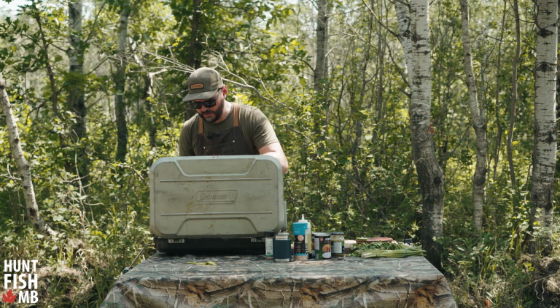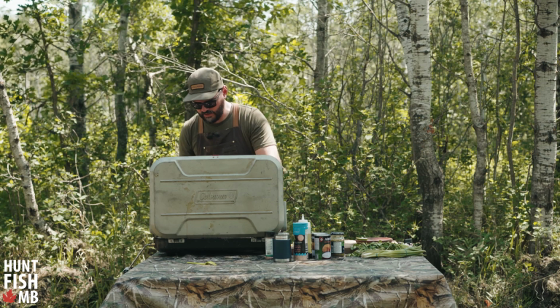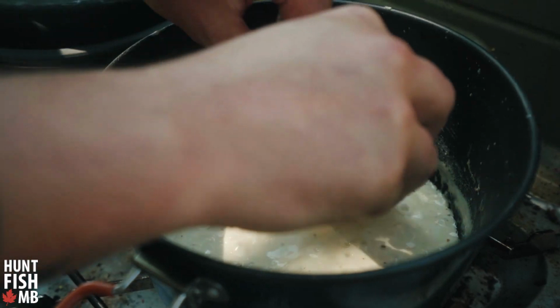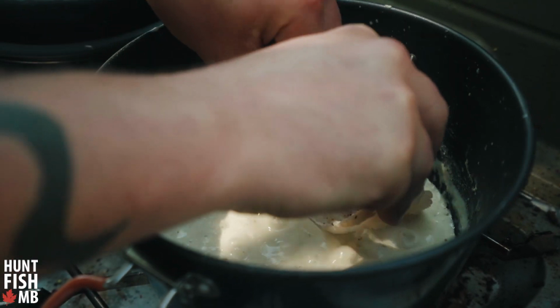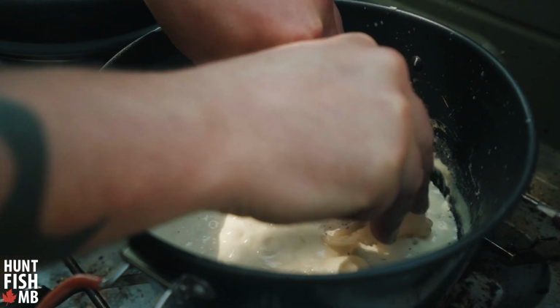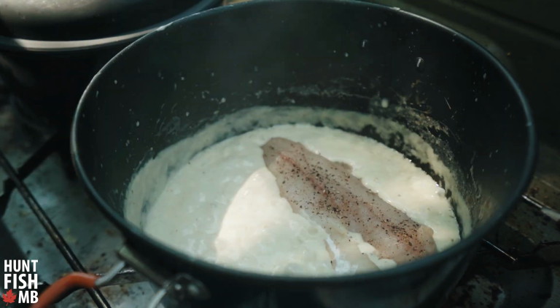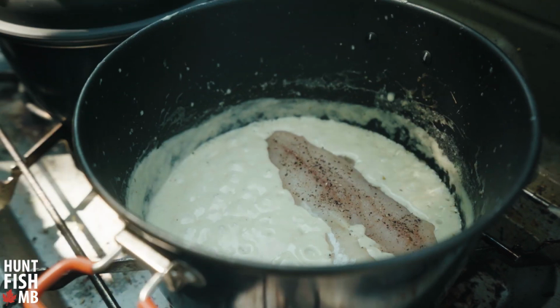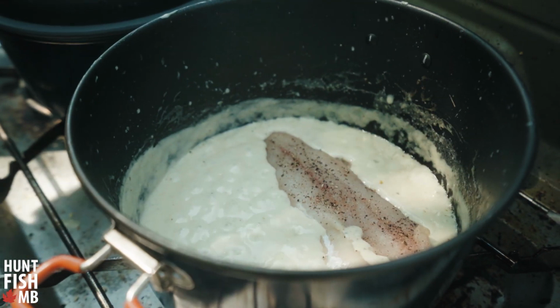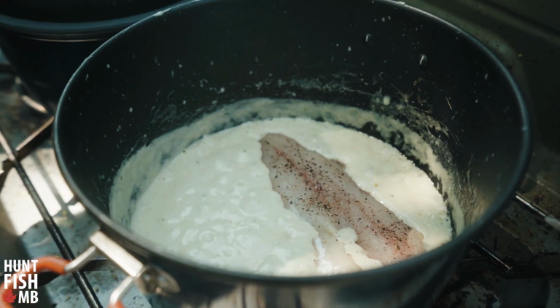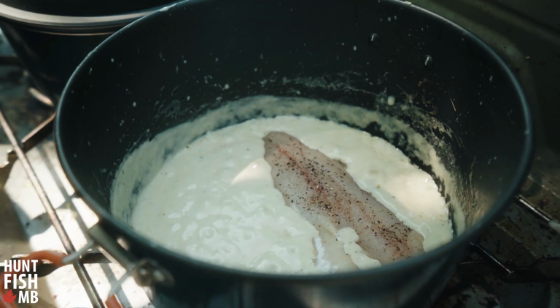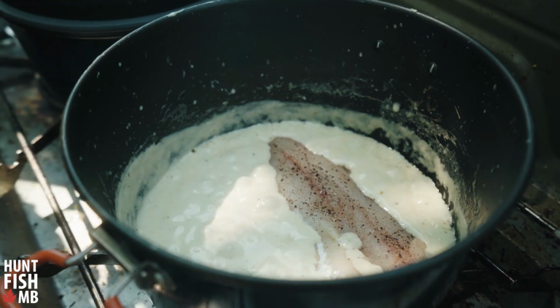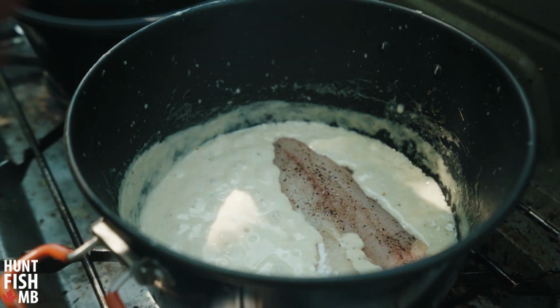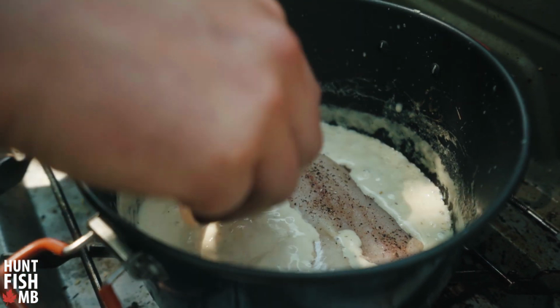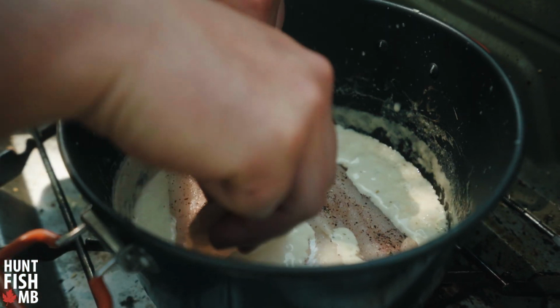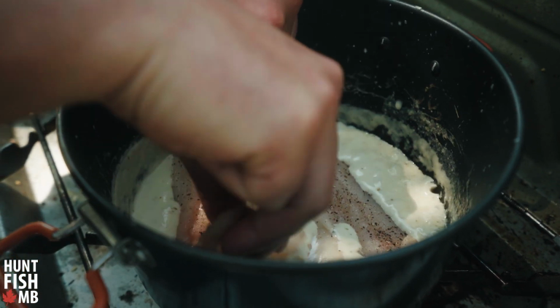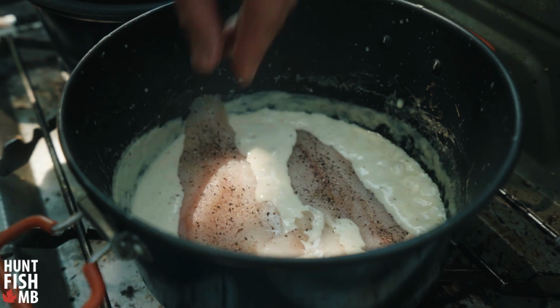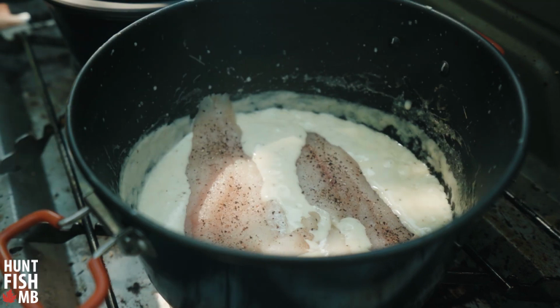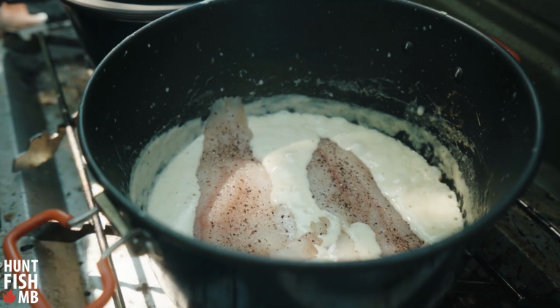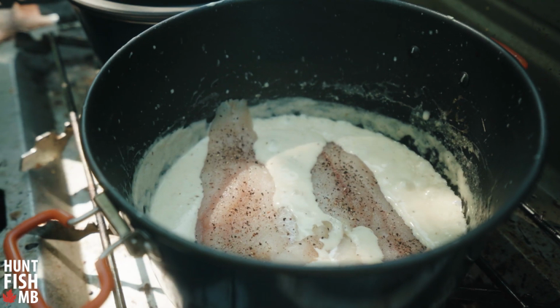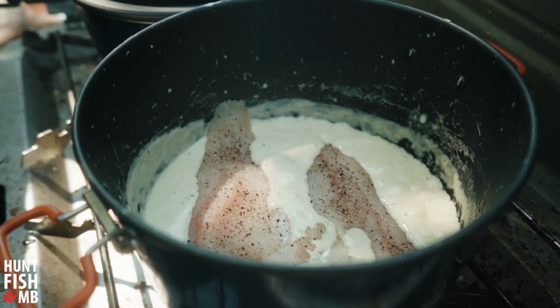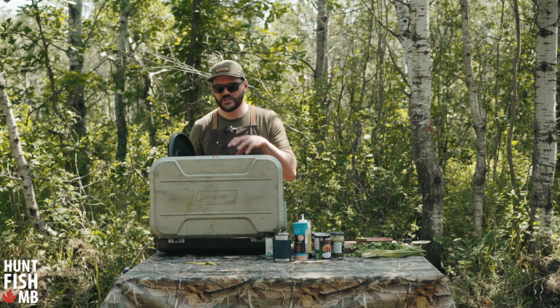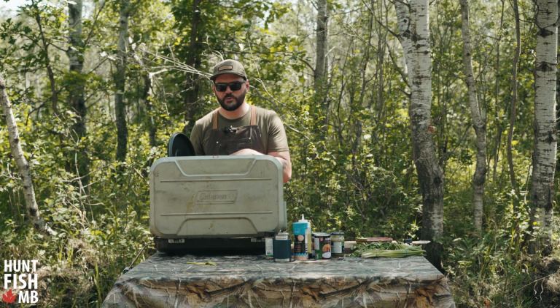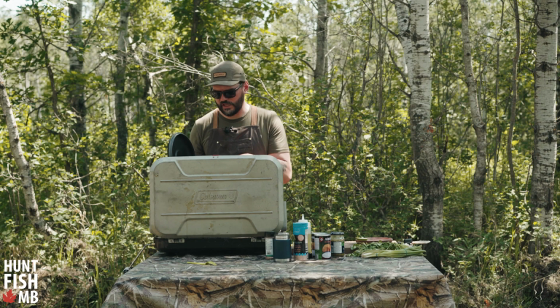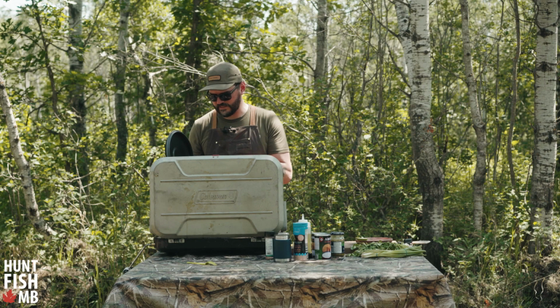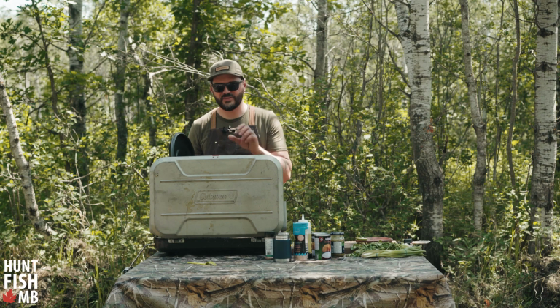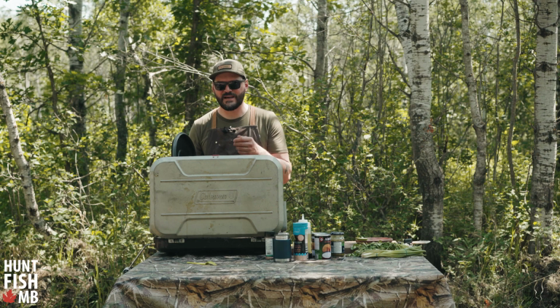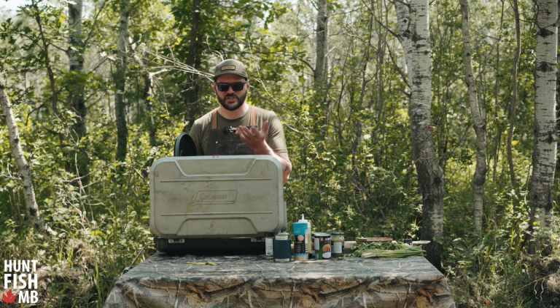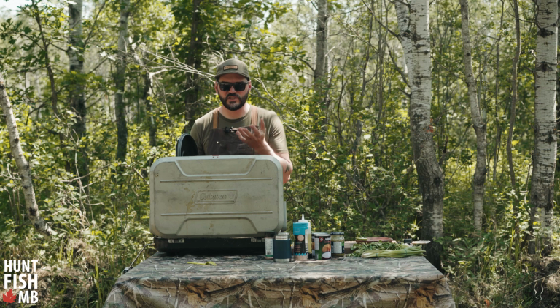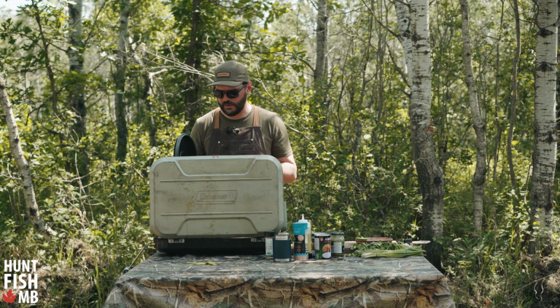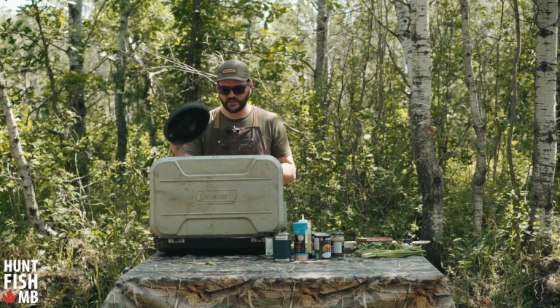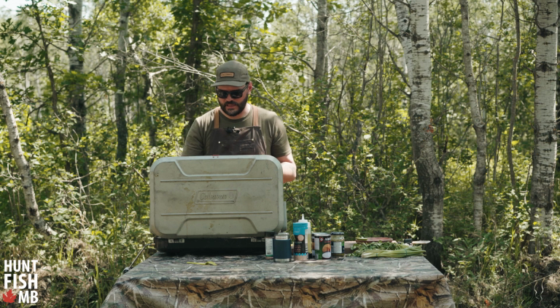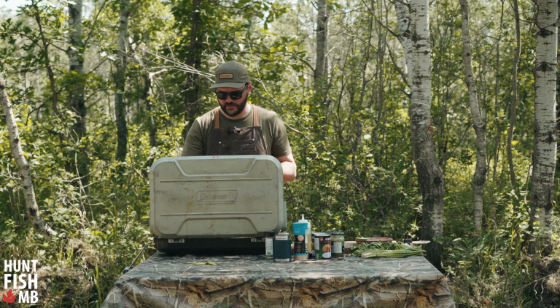Now that the sauce is thick, we'll float these walleye fillets right on top. I've hit them with a little bit of salt and pepper and we'll let them sit on top for a couple of minutes. Make sure you turn the heat down to just a really slow bubble, then put a lid on top and cover it up.